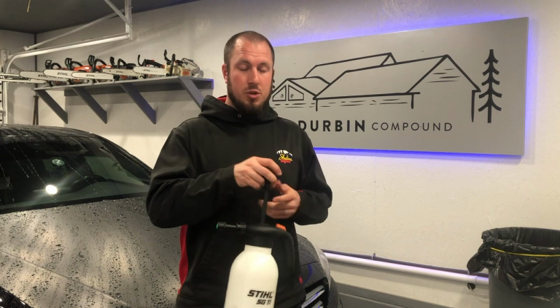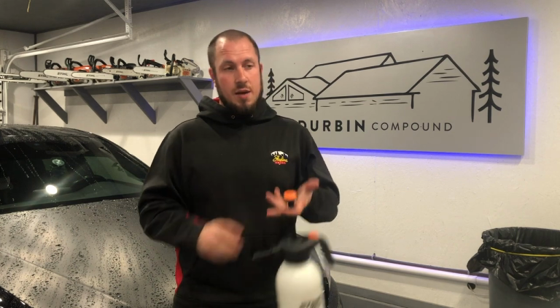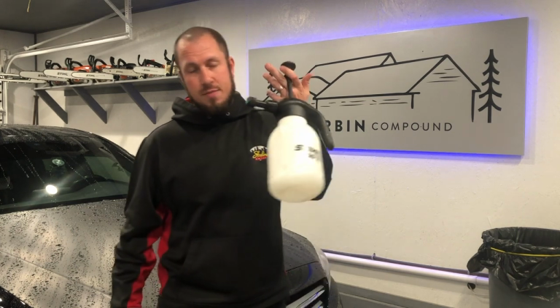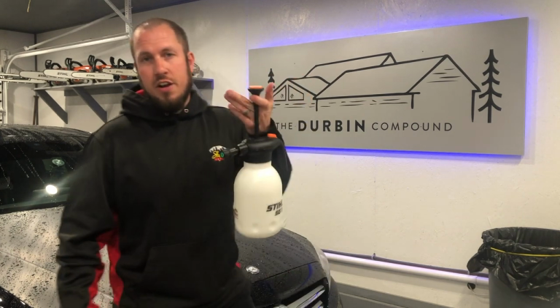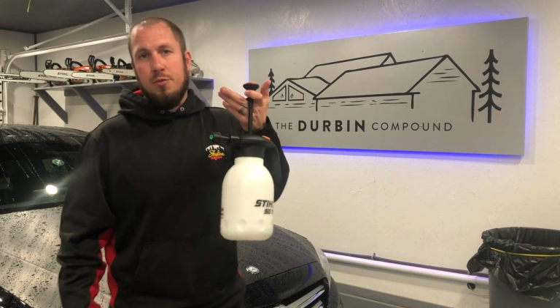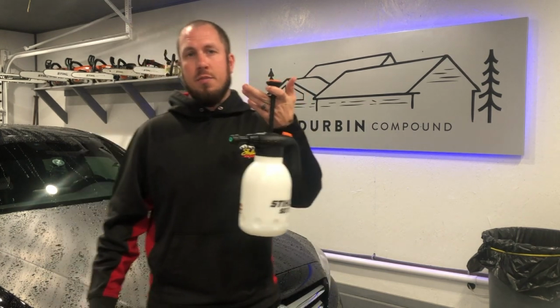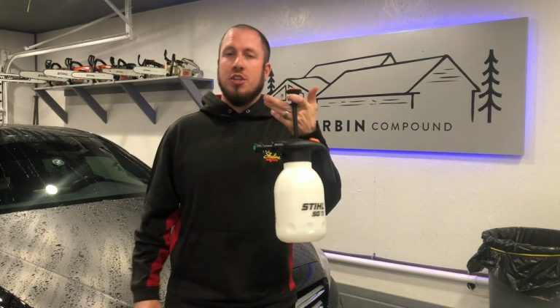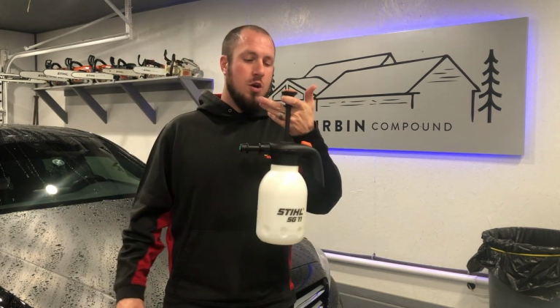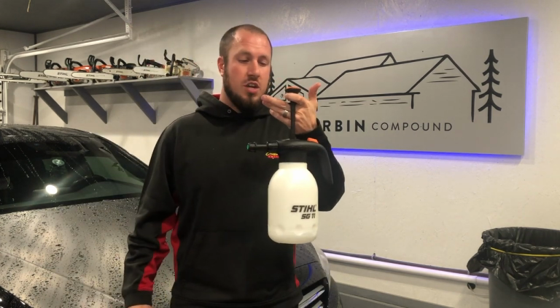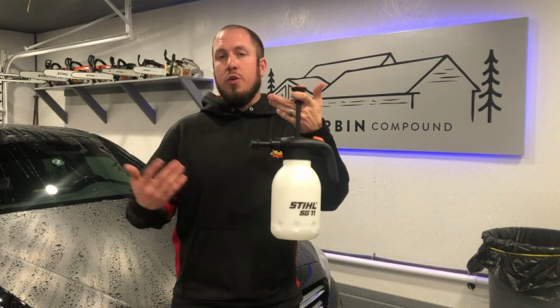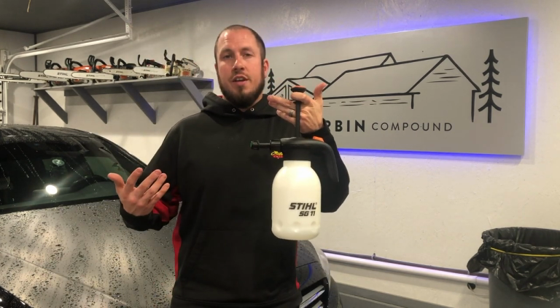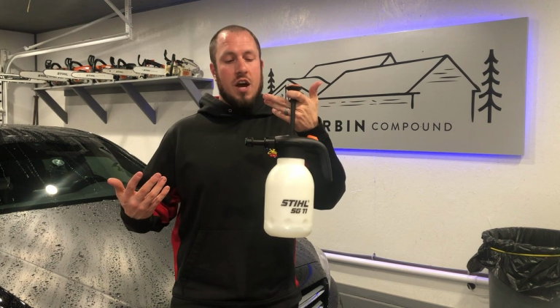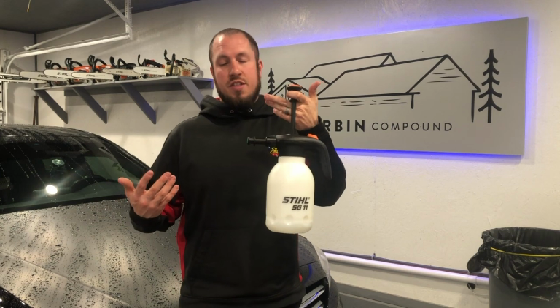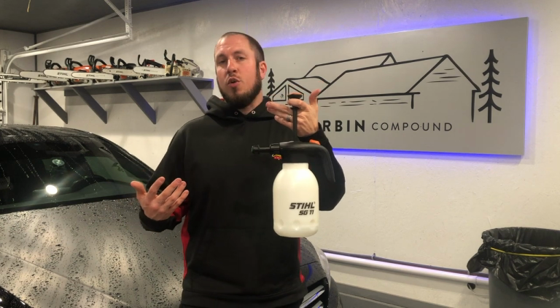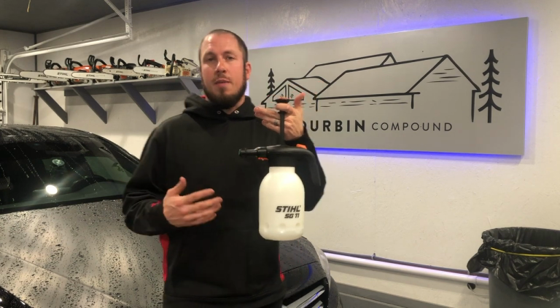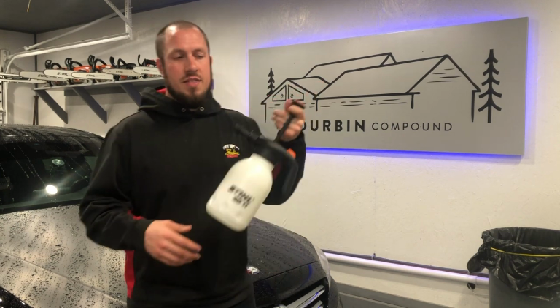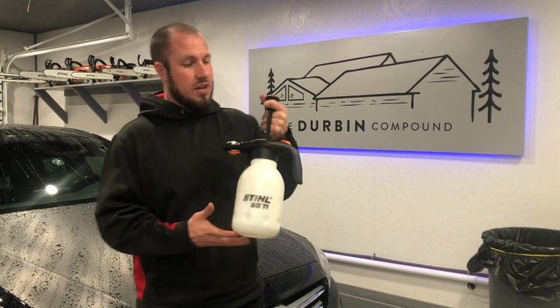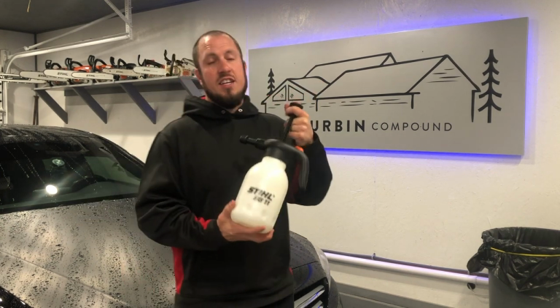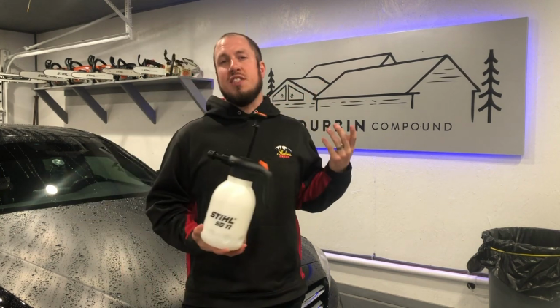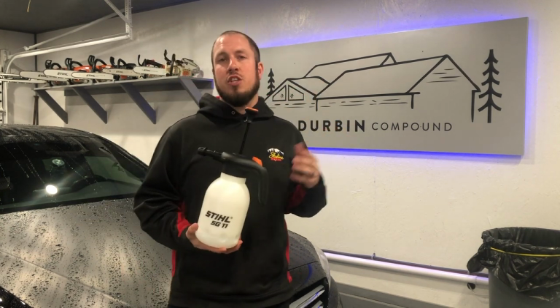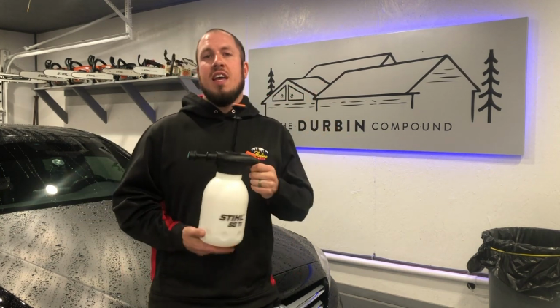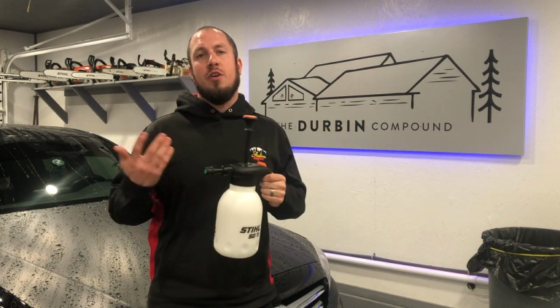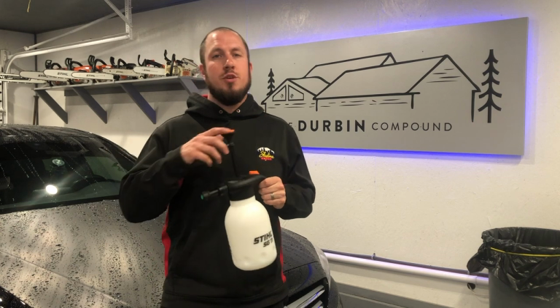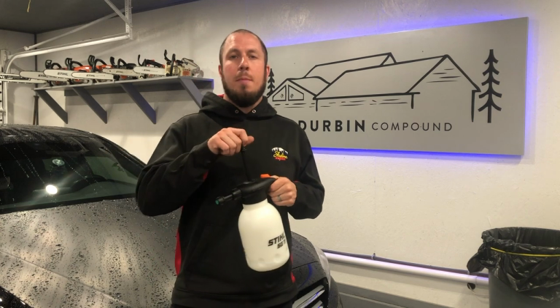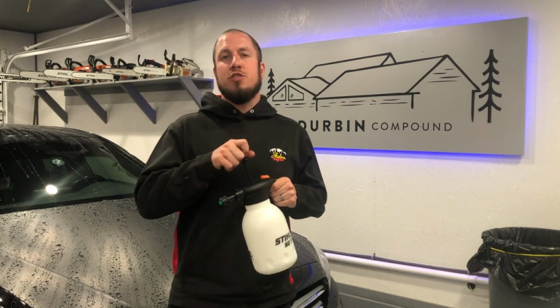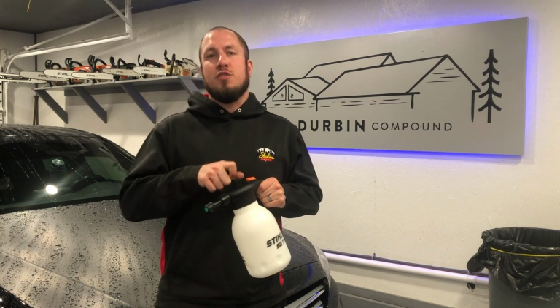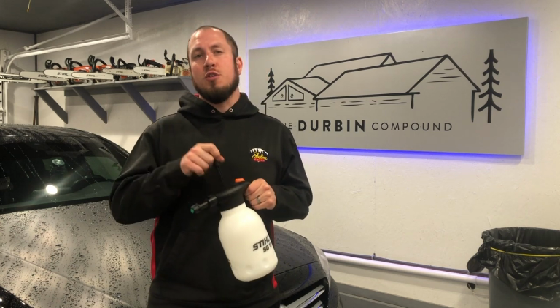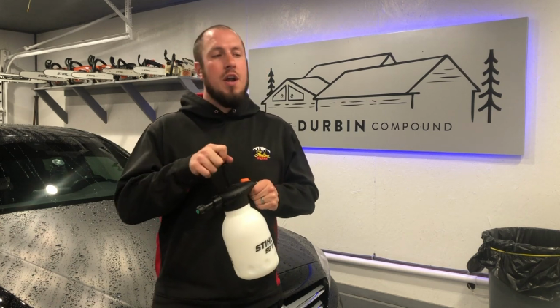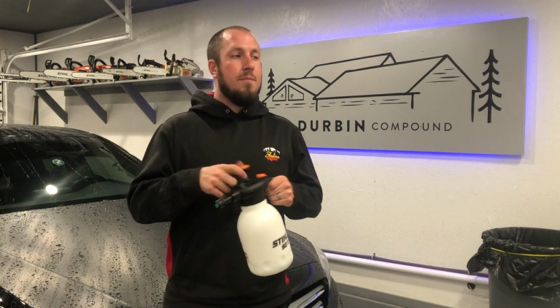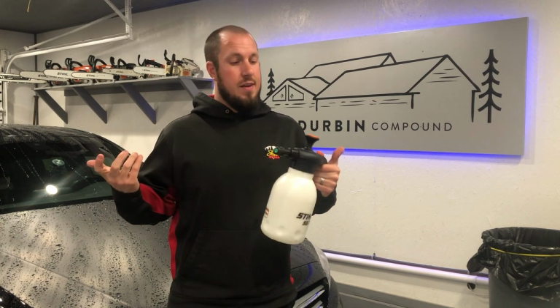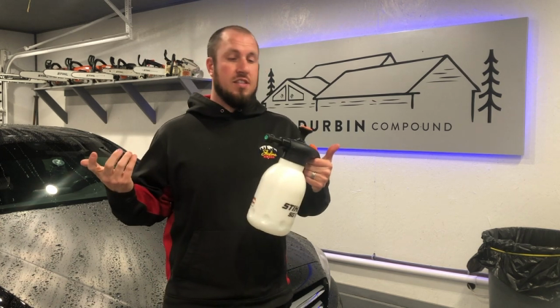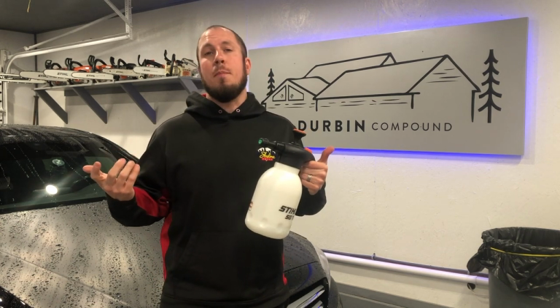Most of the time you'll find me carrying it around by the plunger, which is not something they're going to recommend. But this thing is pretty stout — it has held up to misuse and abuse for the most part and hasn't skipped a beat.